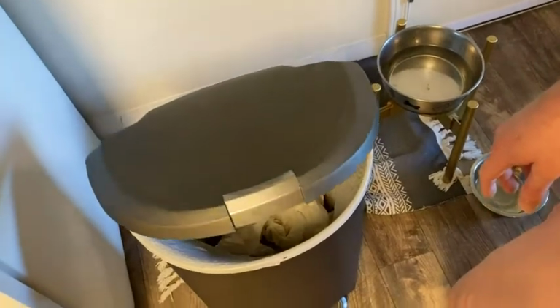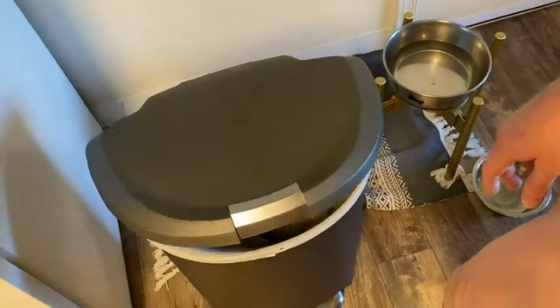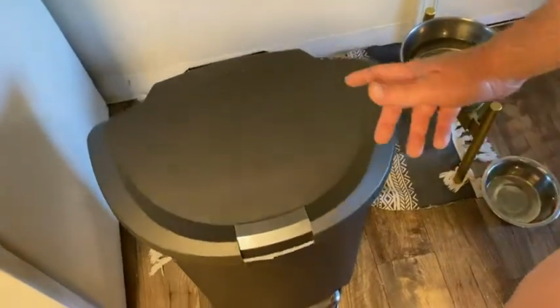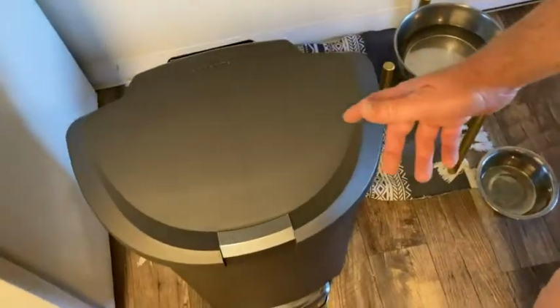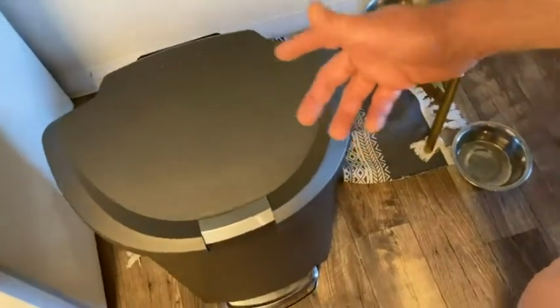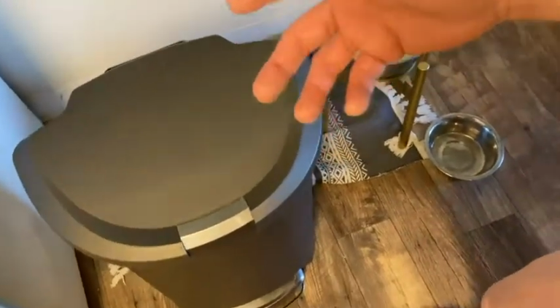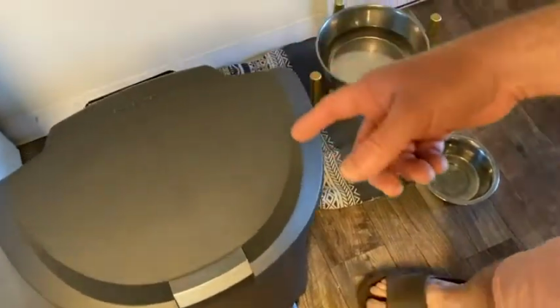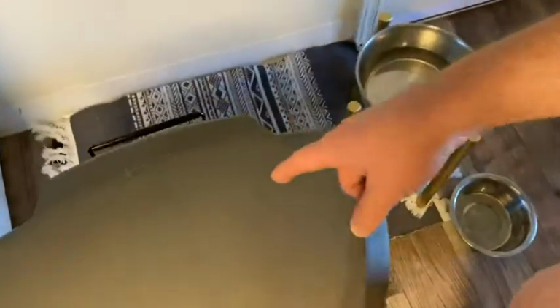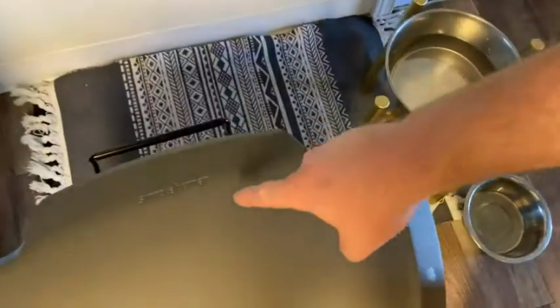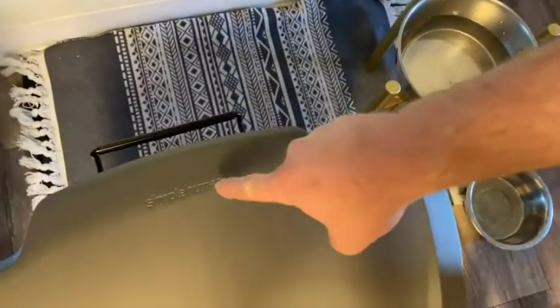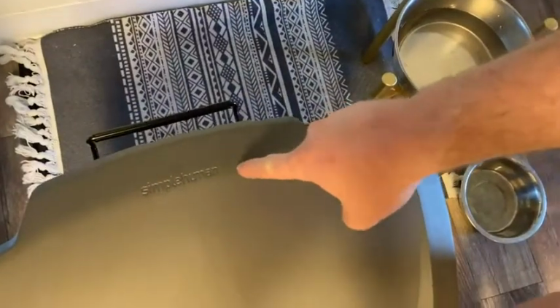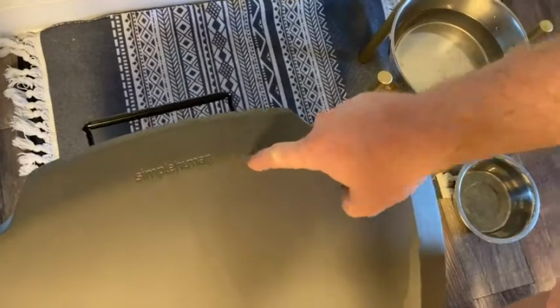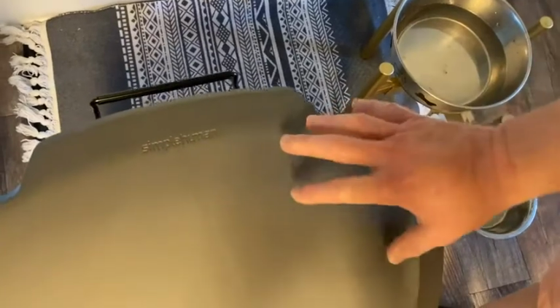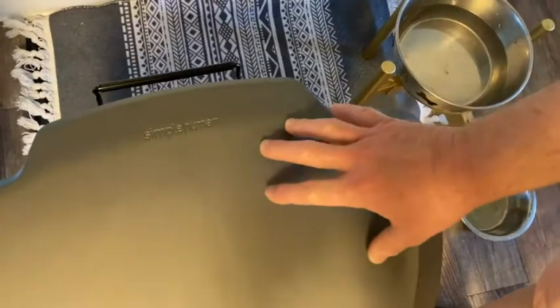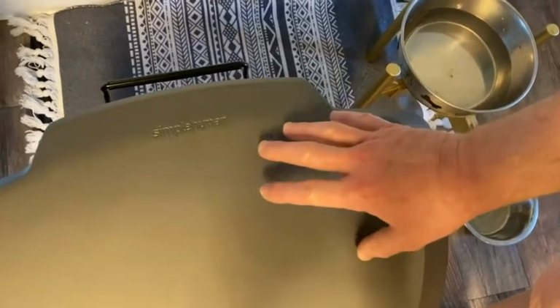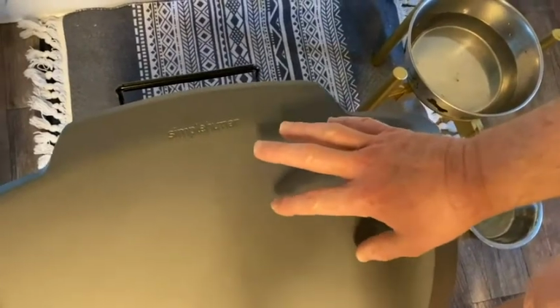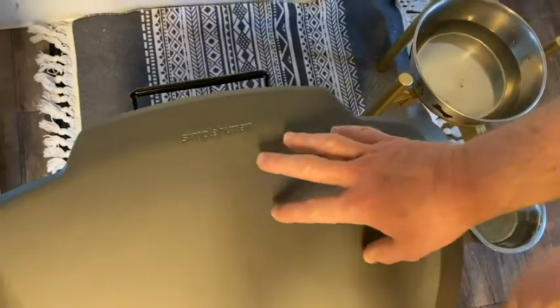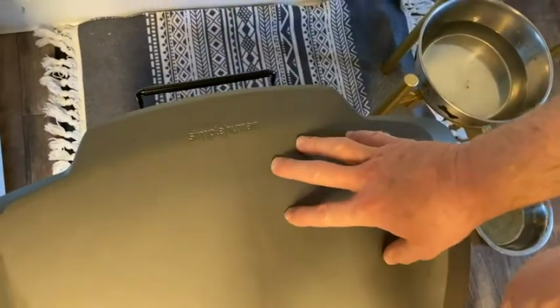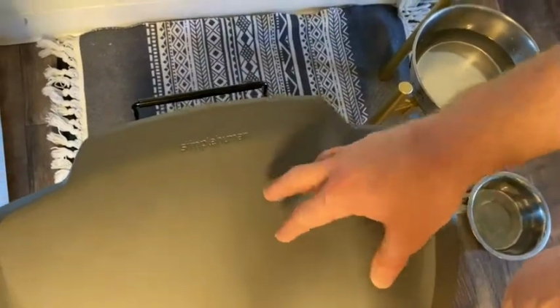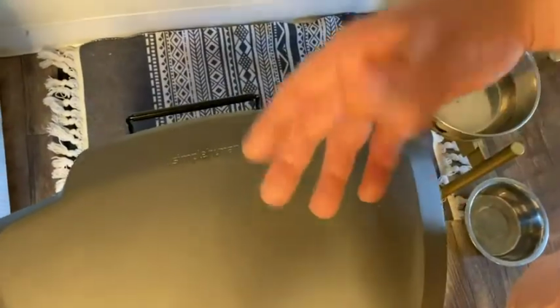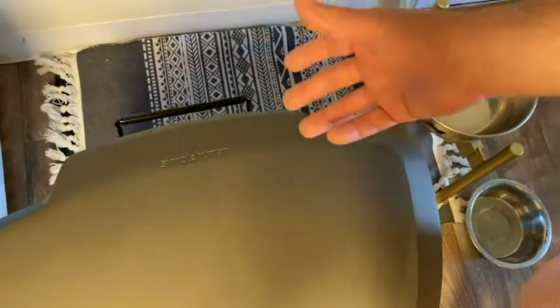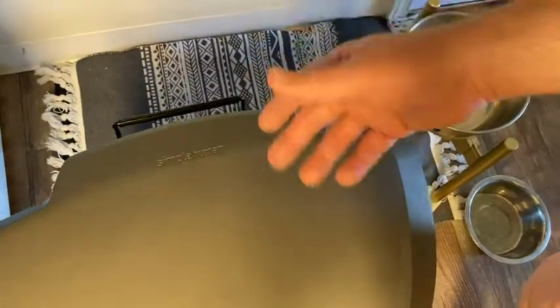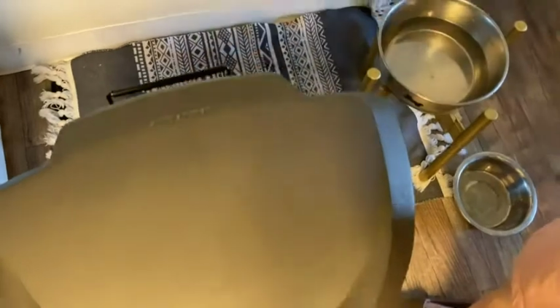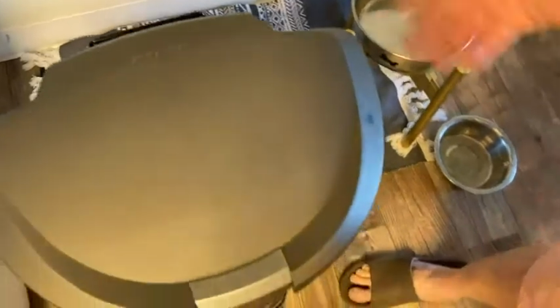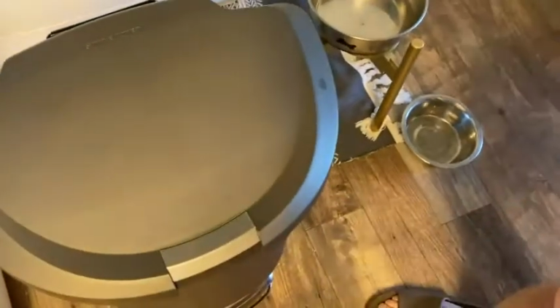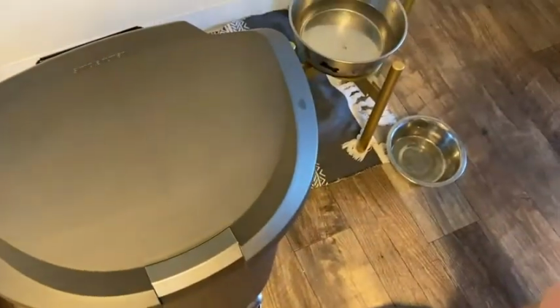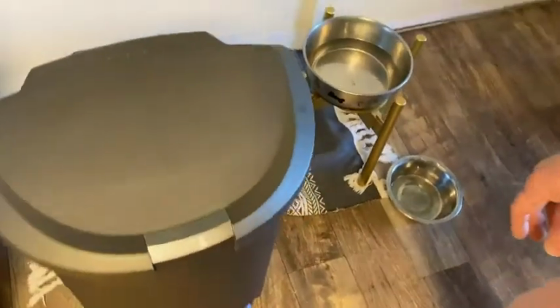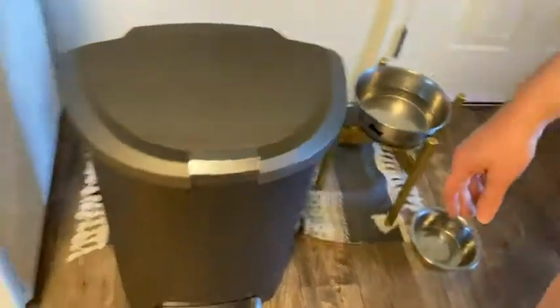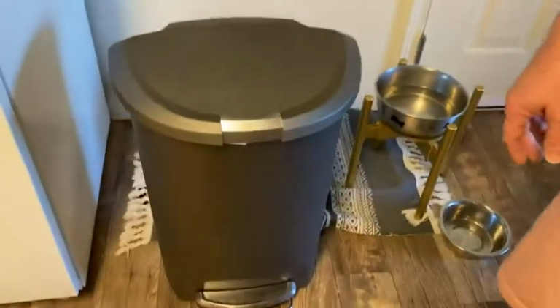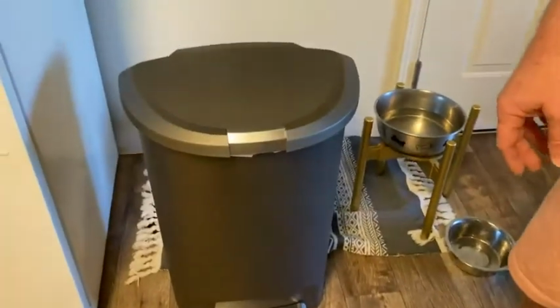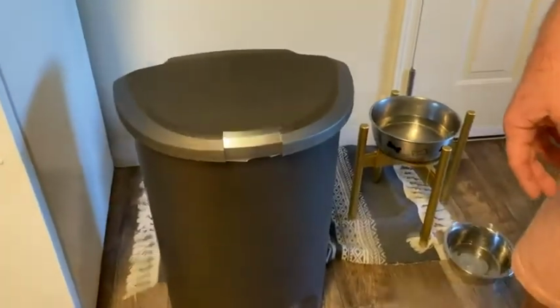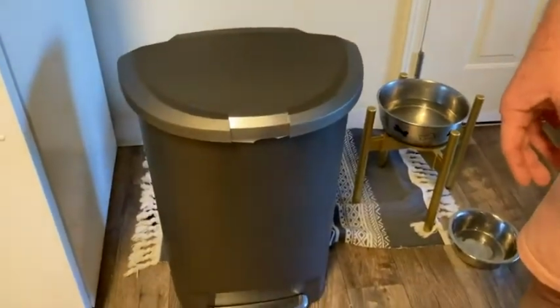Another thing I like about this trash can is the actual brand. The brand is Simple Human. I've had other Simple Human trash cans that I reviewed and they've all been really, really good — no issues ever with this brand.